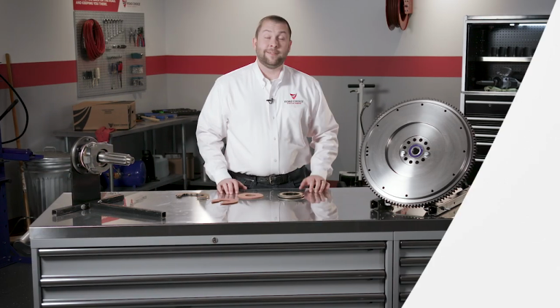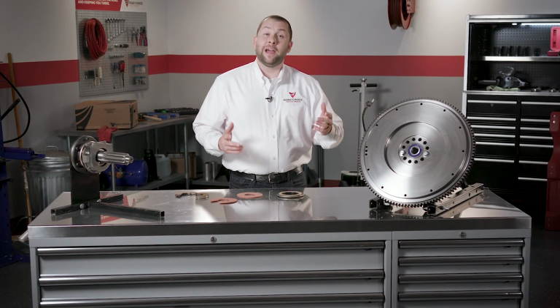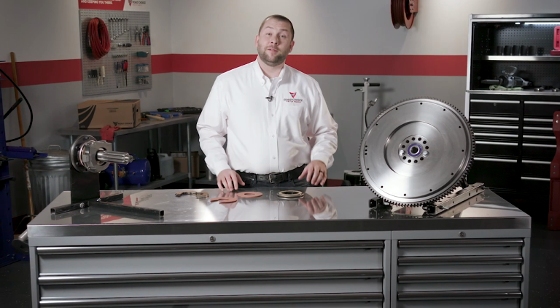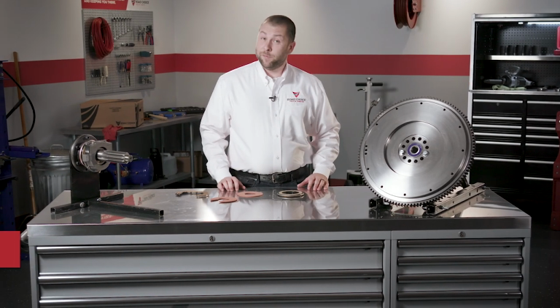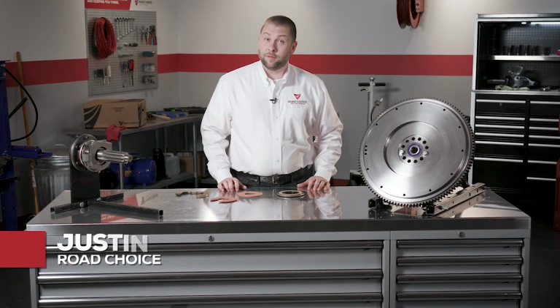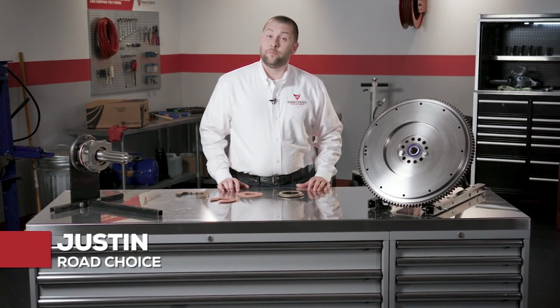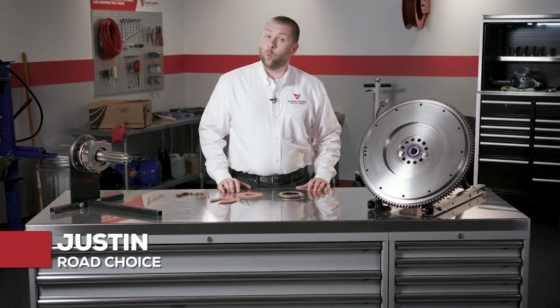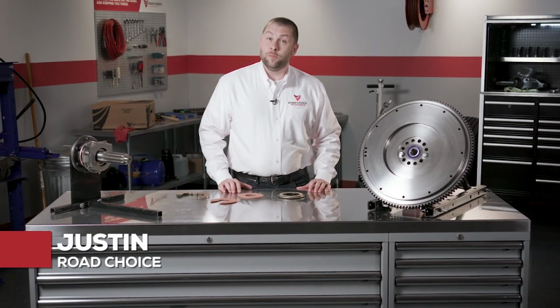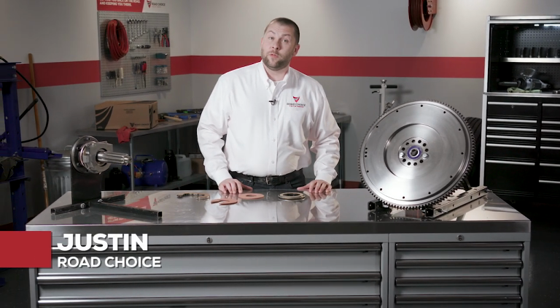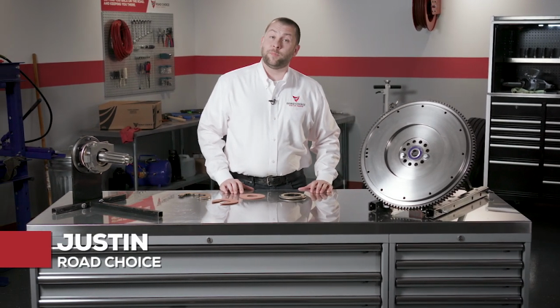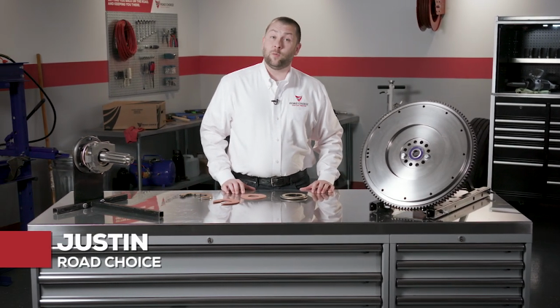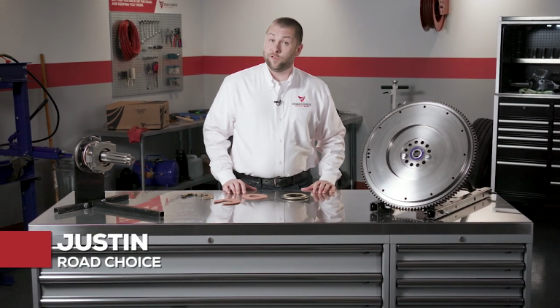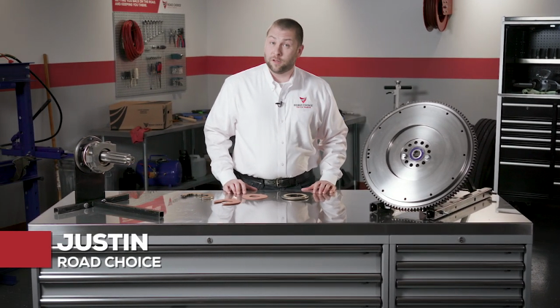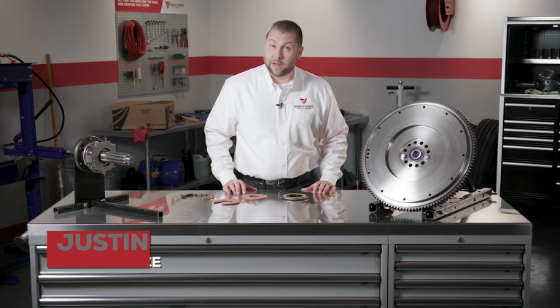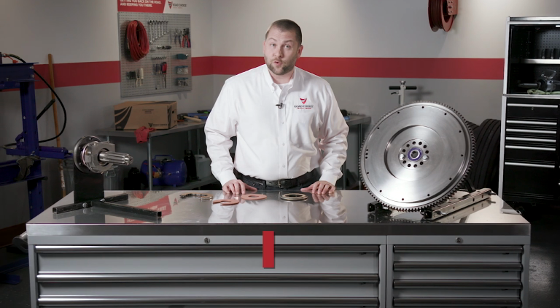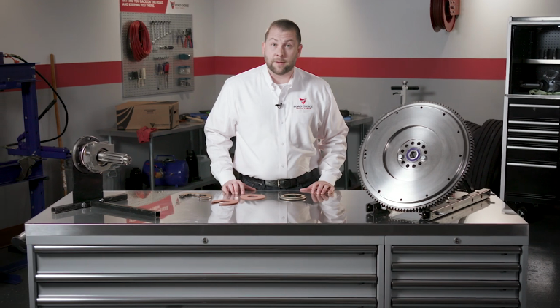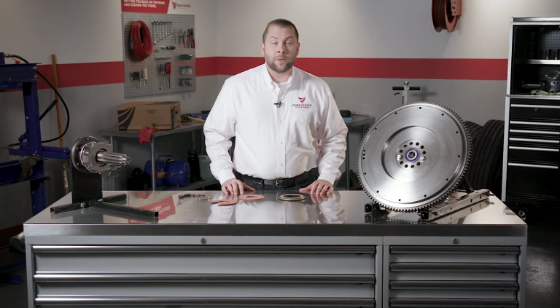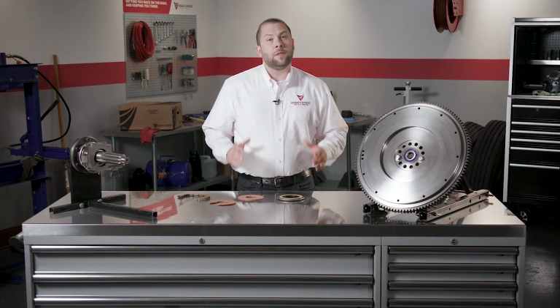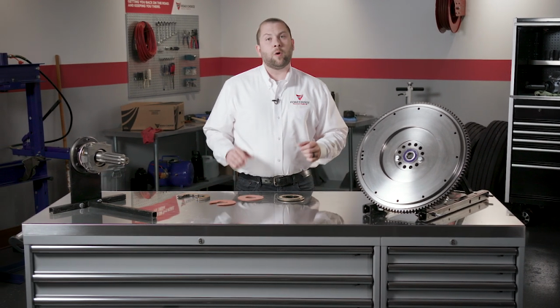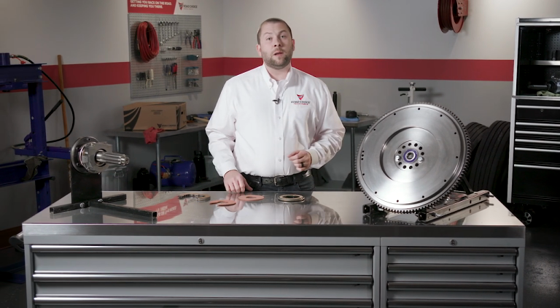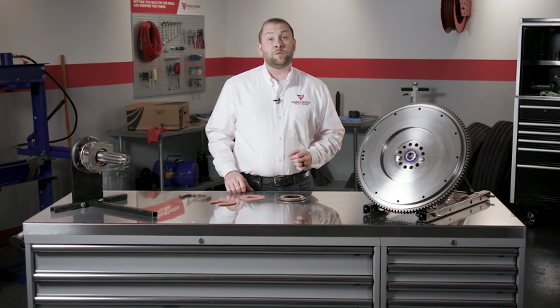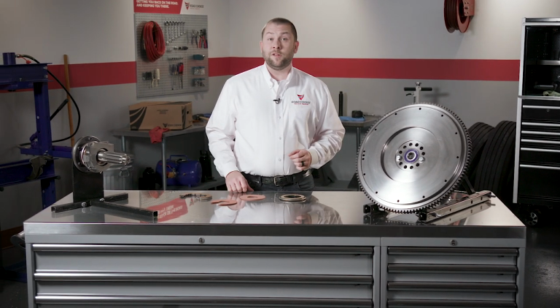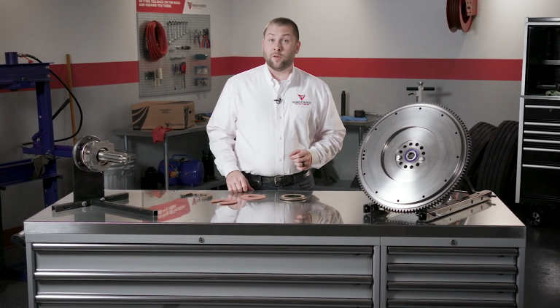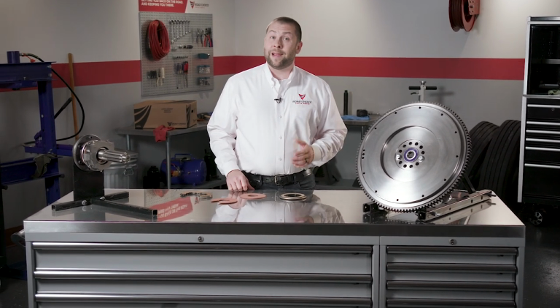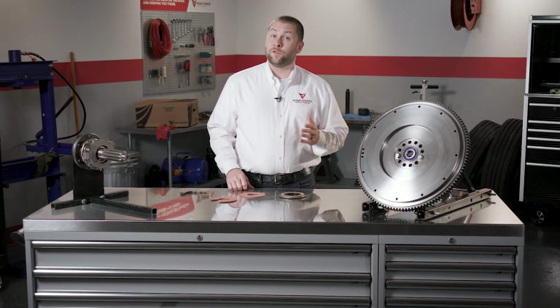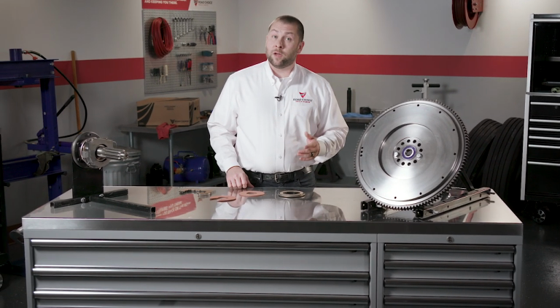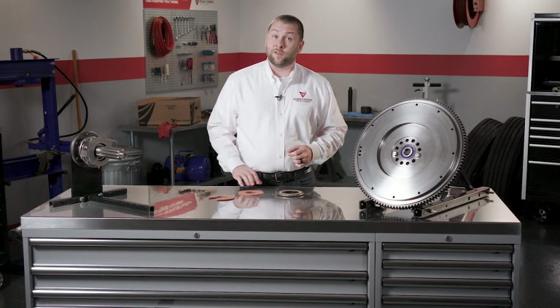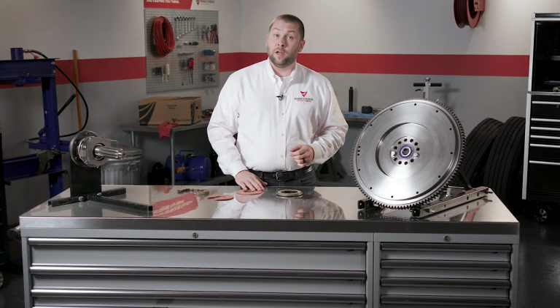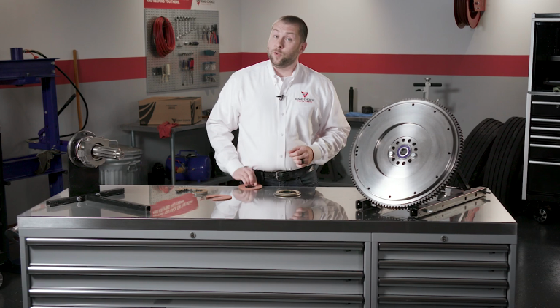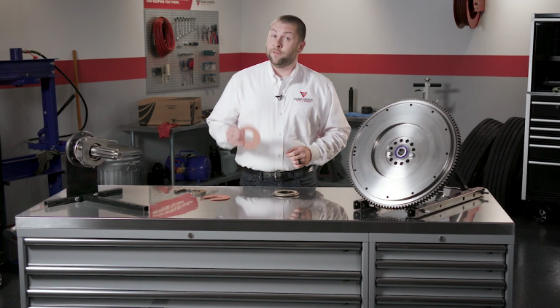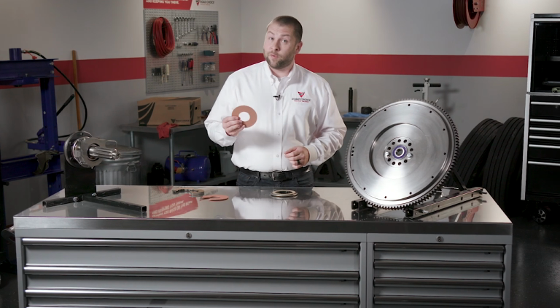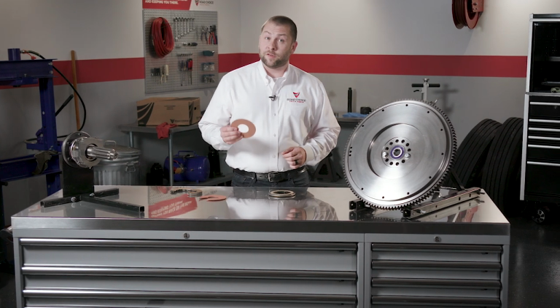Hi there, I'm Justin and welcome to another chapter in Road Choice Clutch Technical Training. This program deals with the clutch envelope and answers the big question: do you need a fiber spacer?